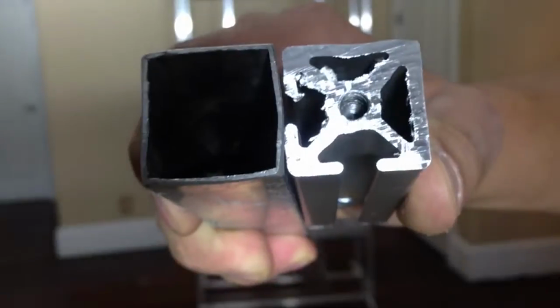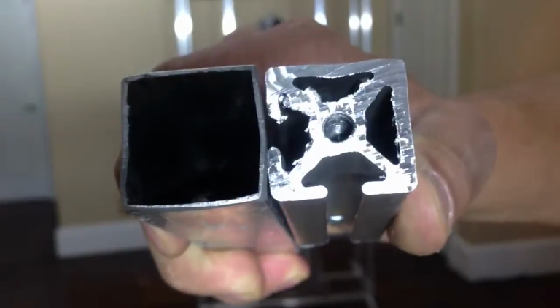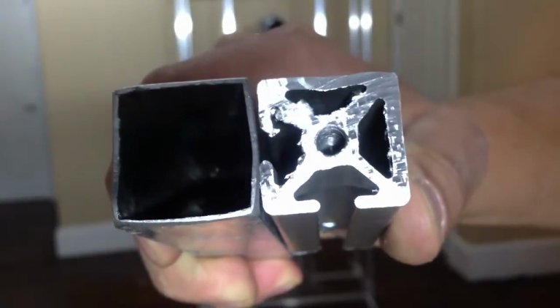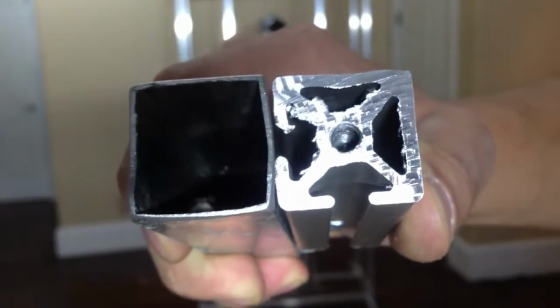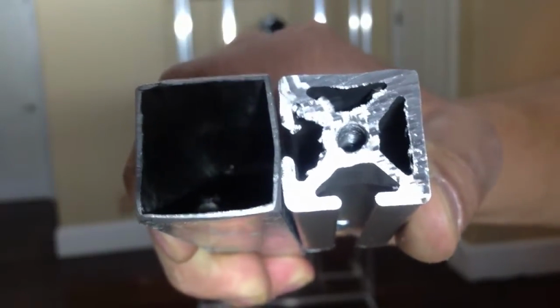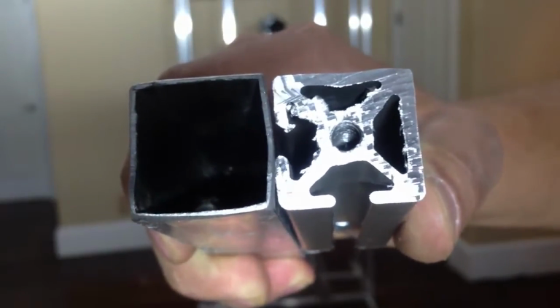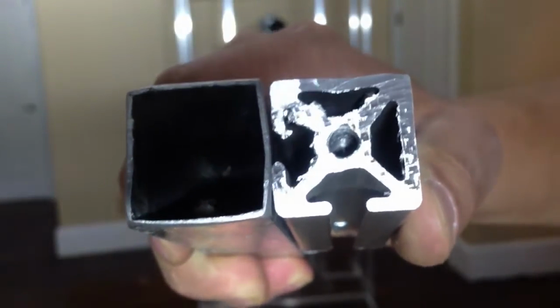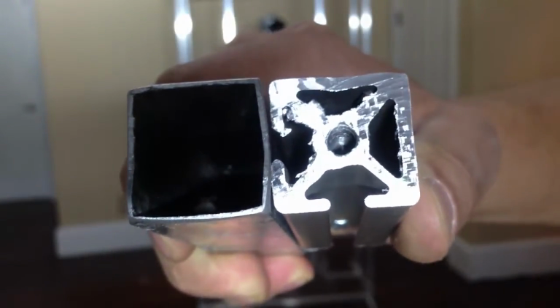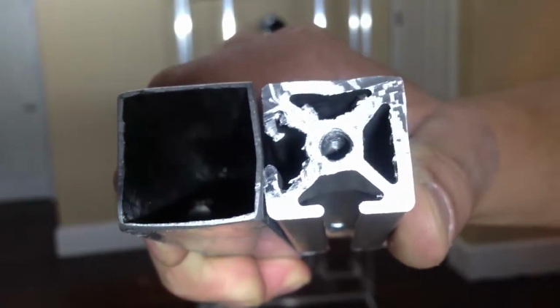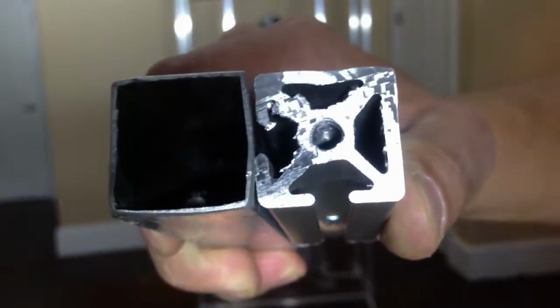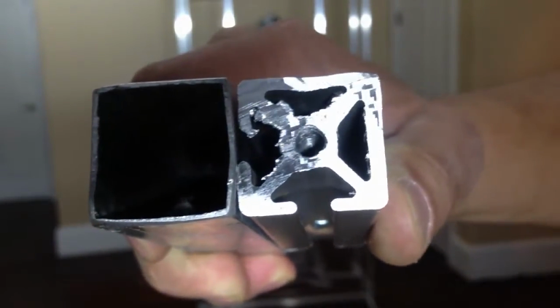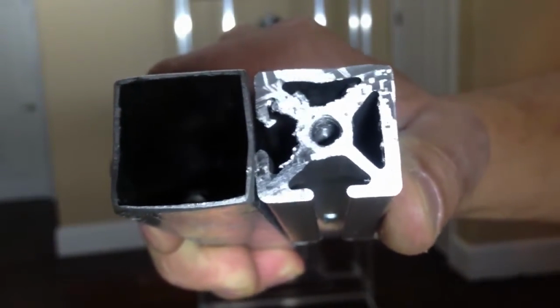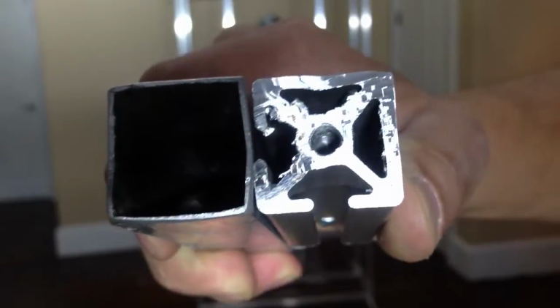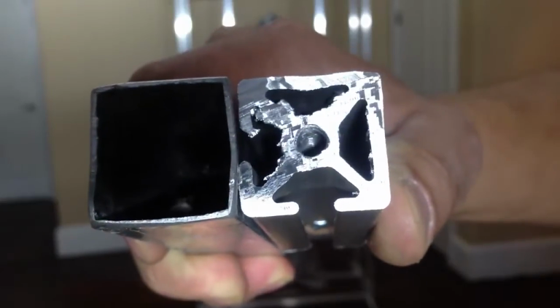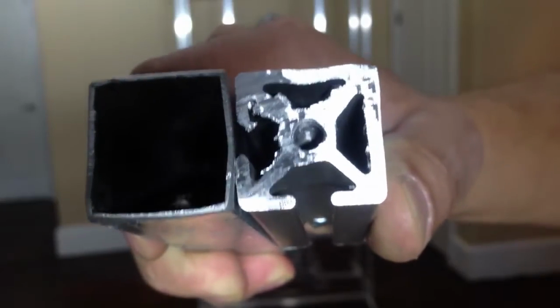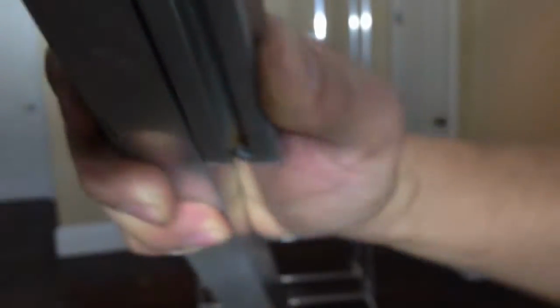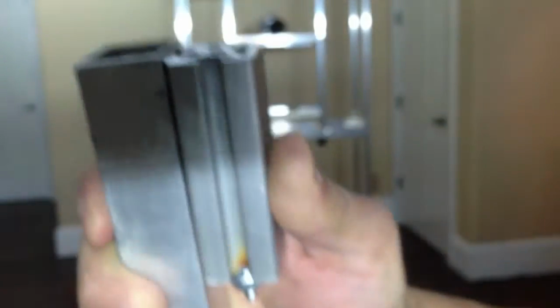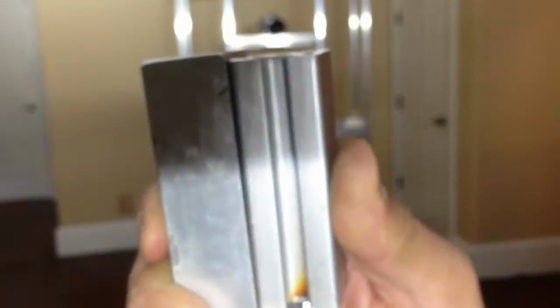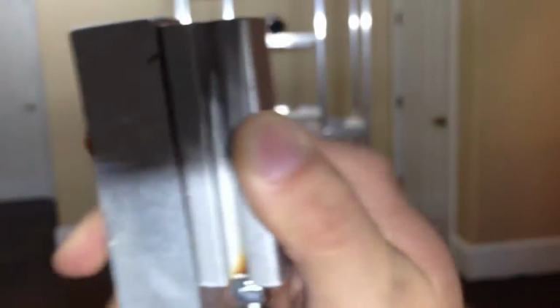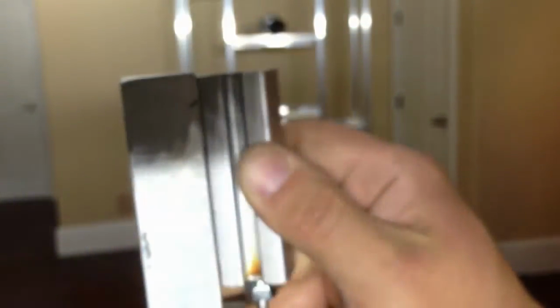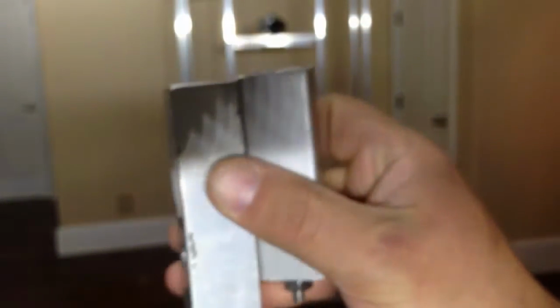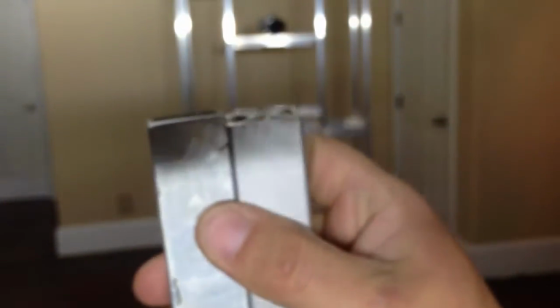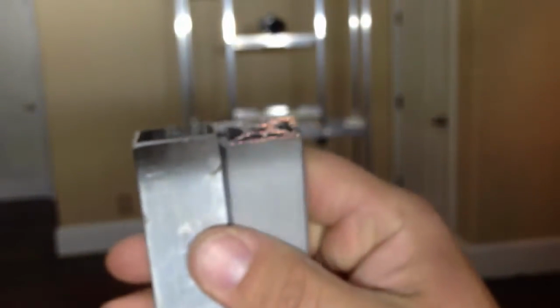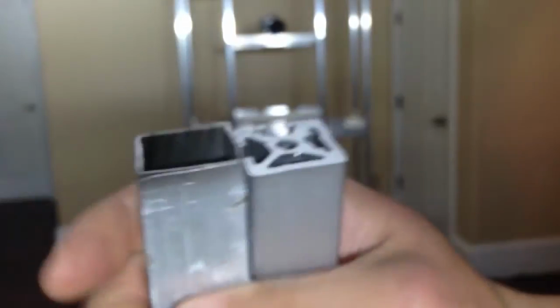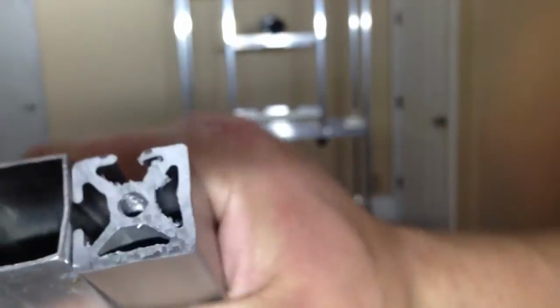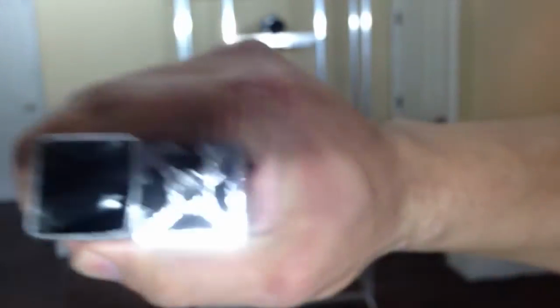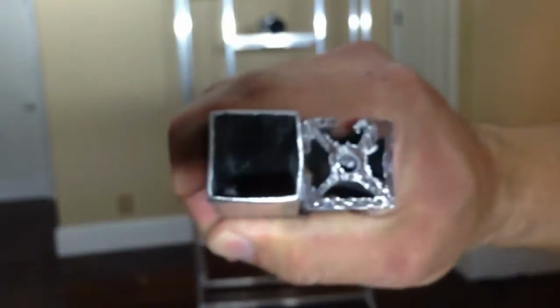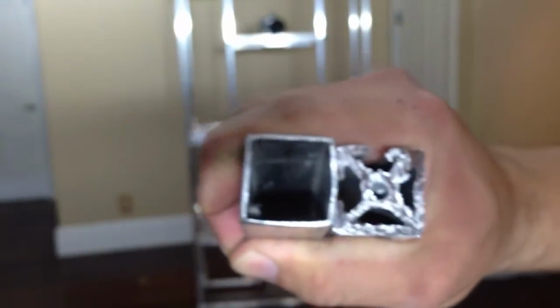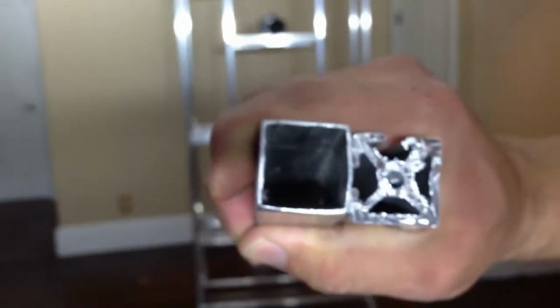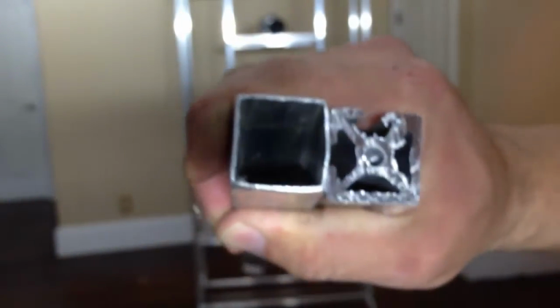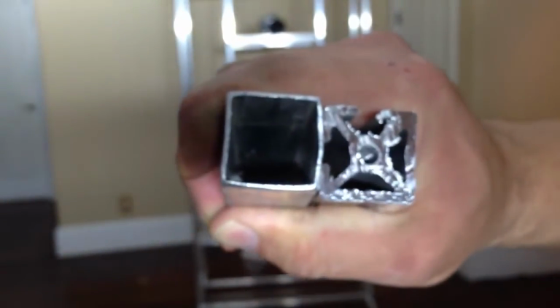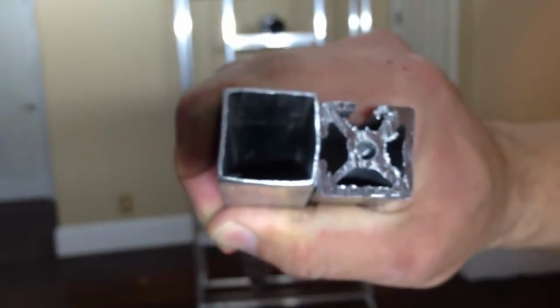What you're looking at is, on the left-hand side, a piece of hollow aluminum tube, and on the right-hand side, some T-slot aluminum tube. When you look at them this way, obviously one is almost all solid and very heavy, while the other is very light and portable.